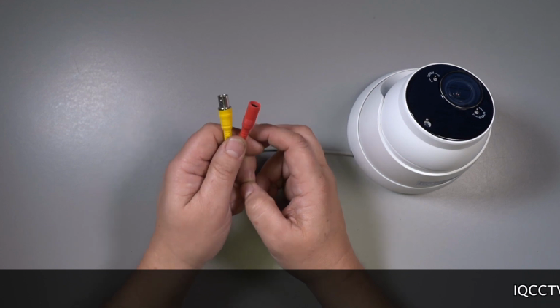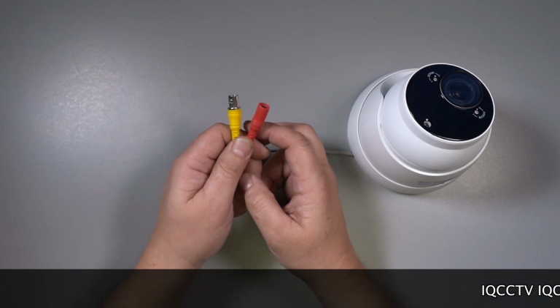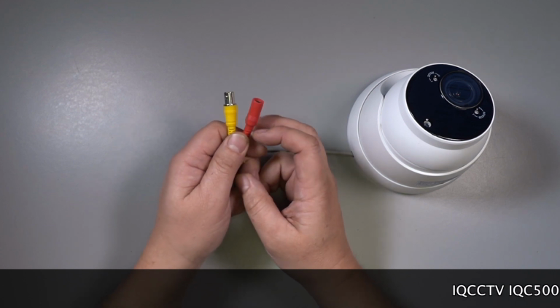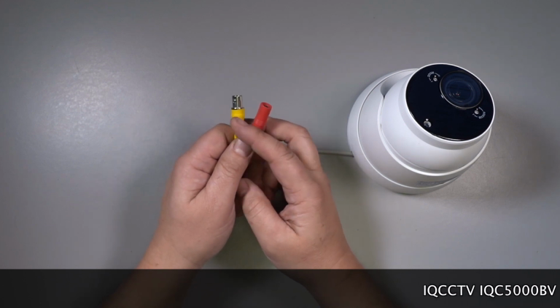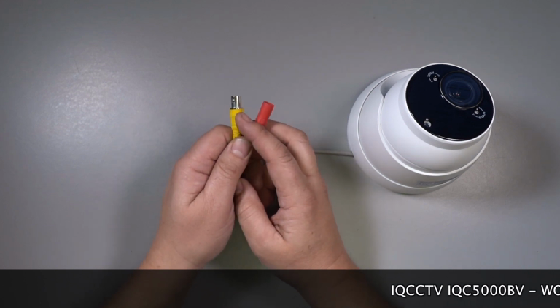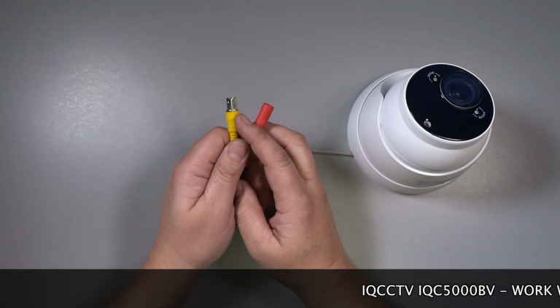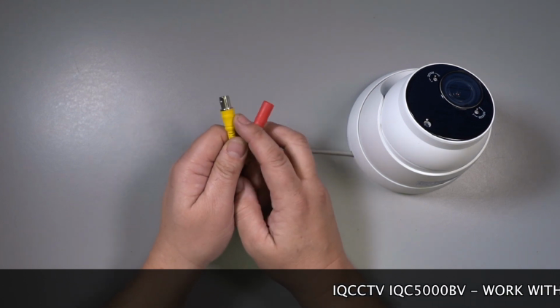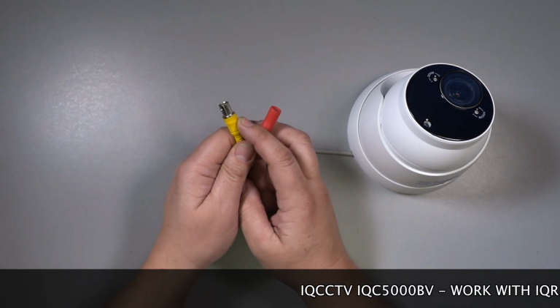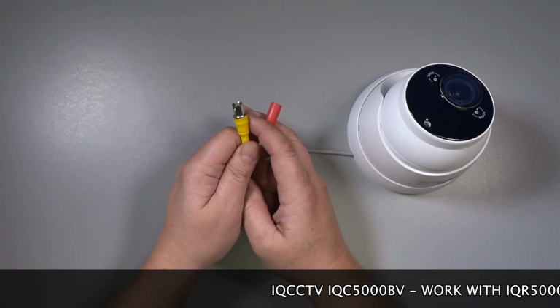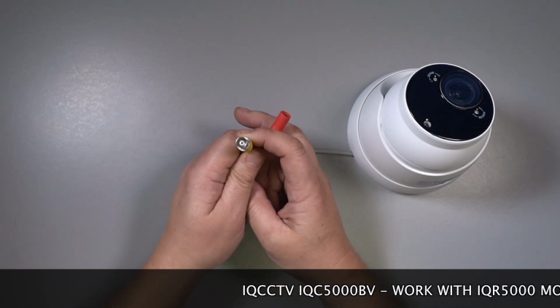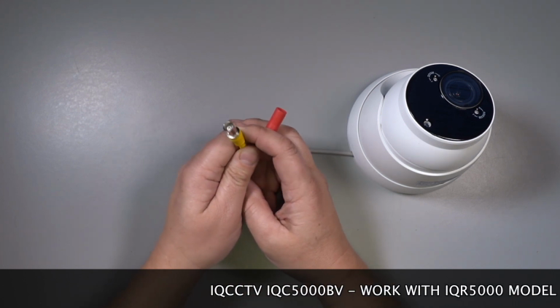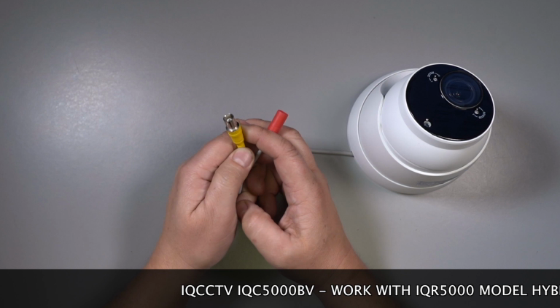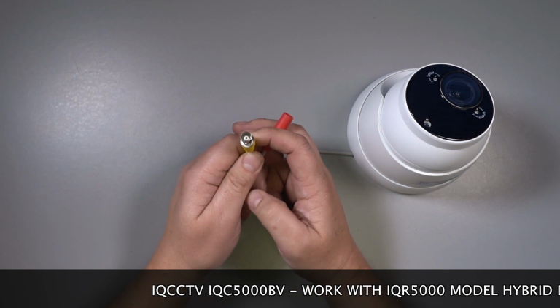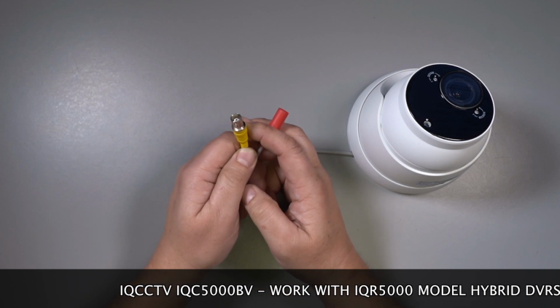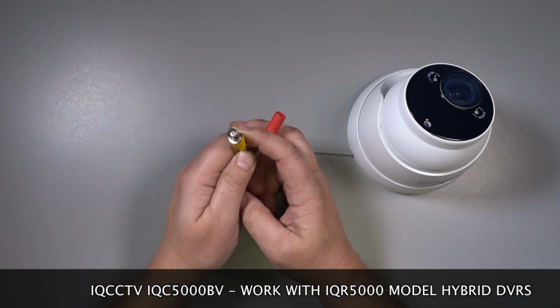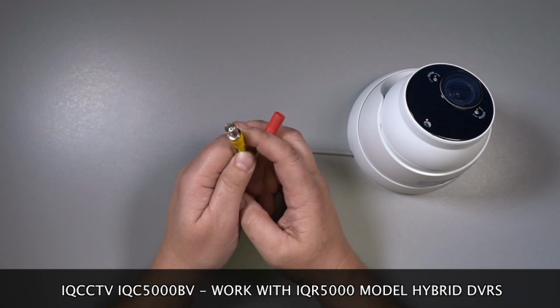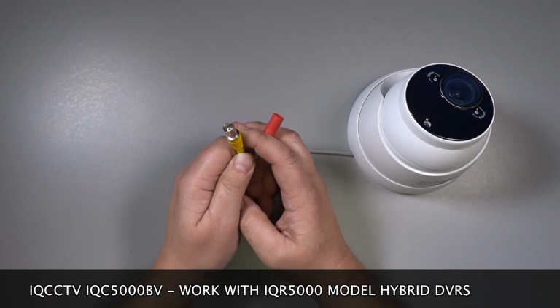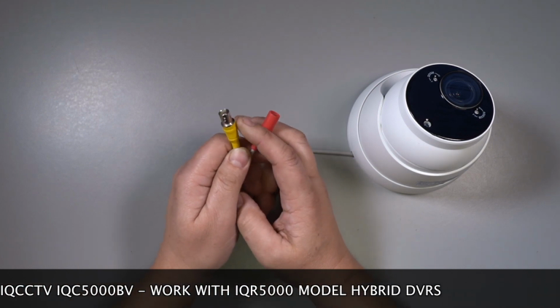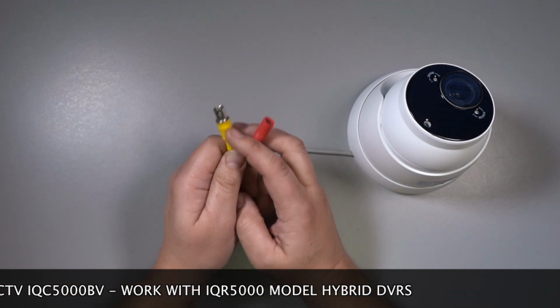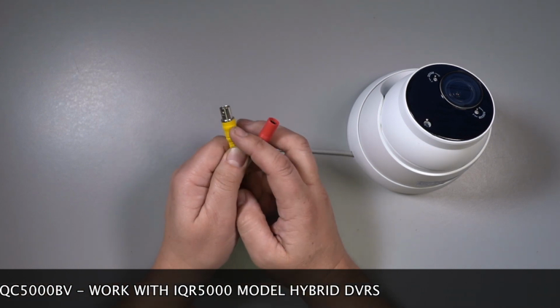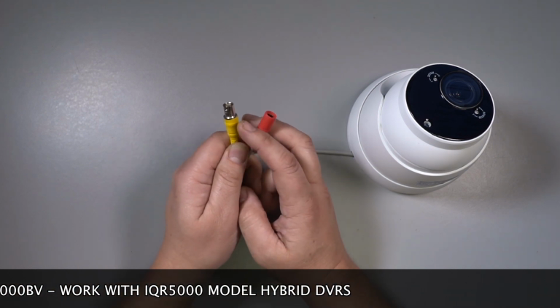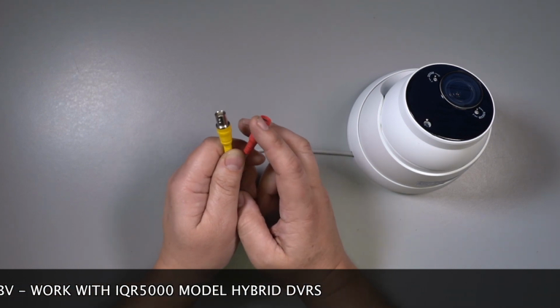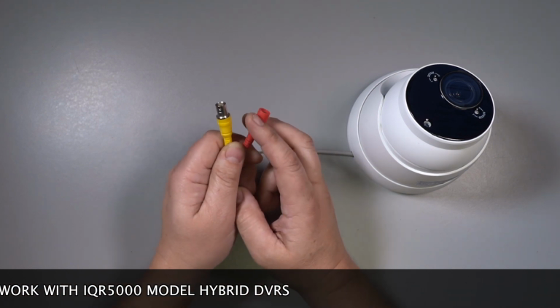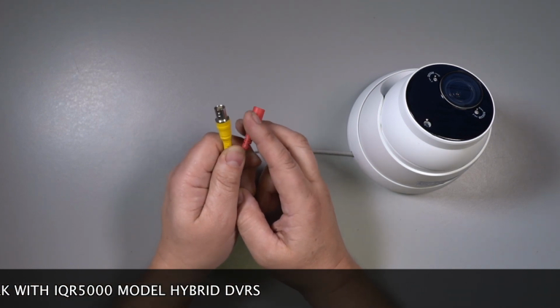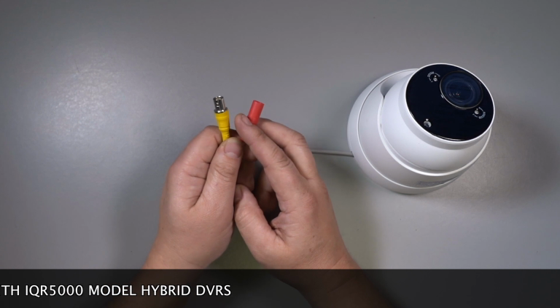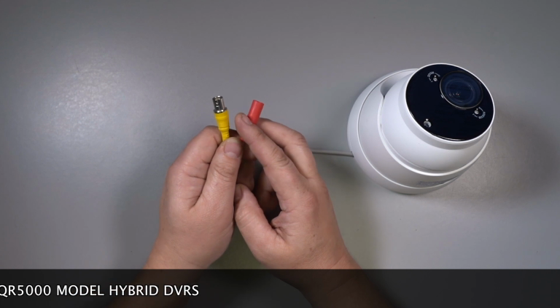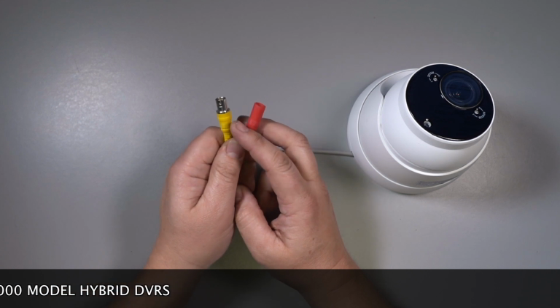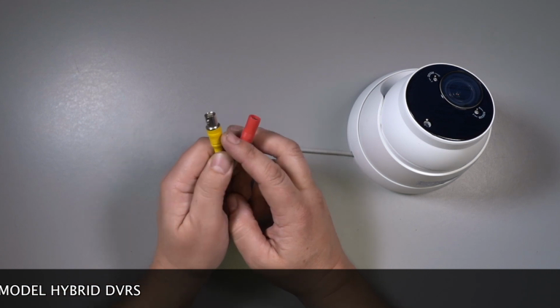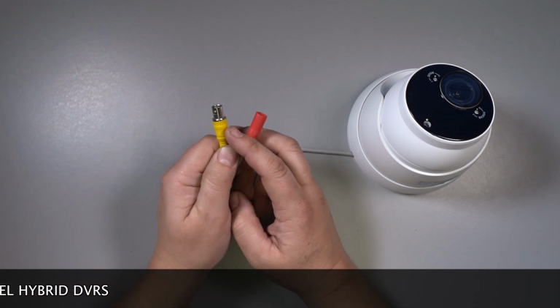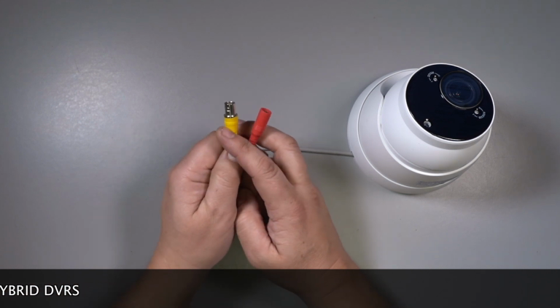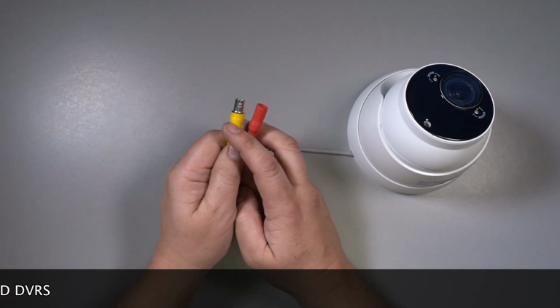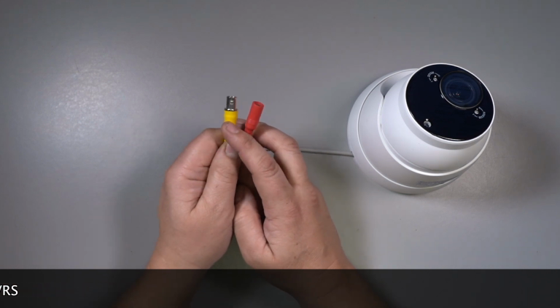Although these are the same BNC connections as used on older CCTV cameras, please be aware that this camera is designed to work perfectly with our 5 megapixel hybrid AHD DVRs — it will not work on older recorders.